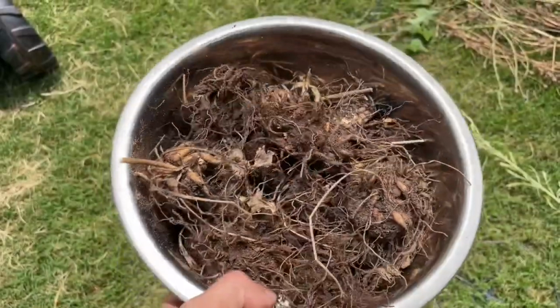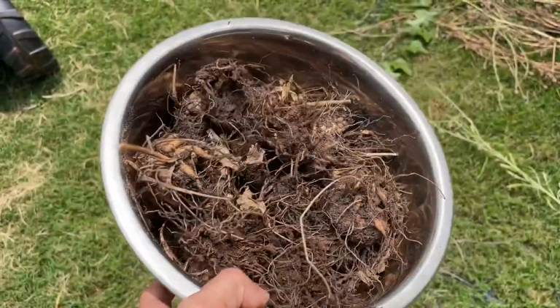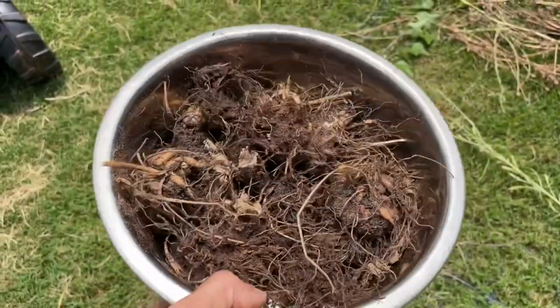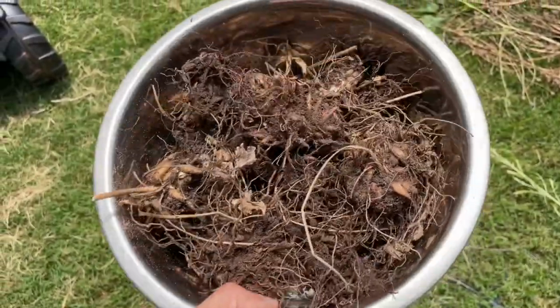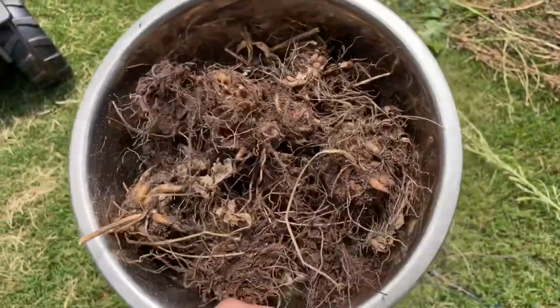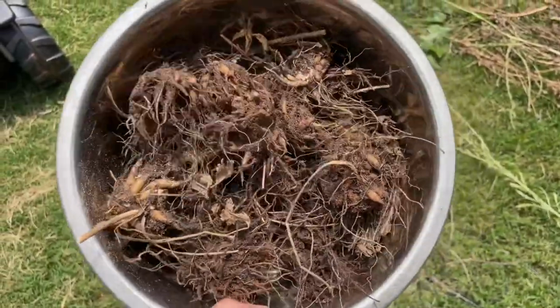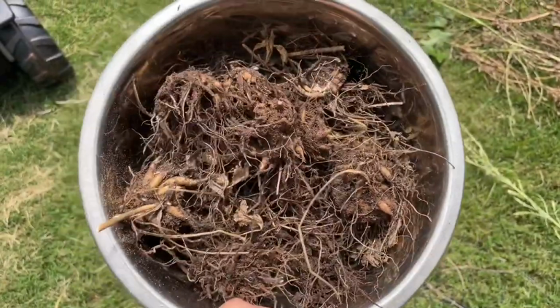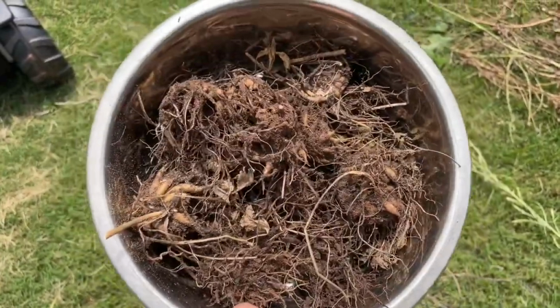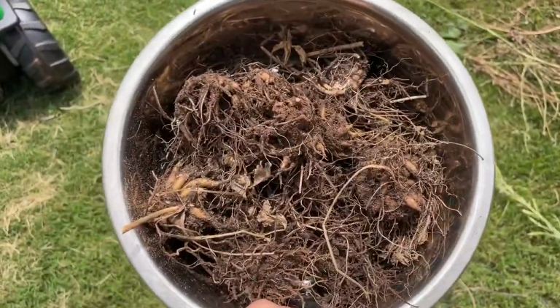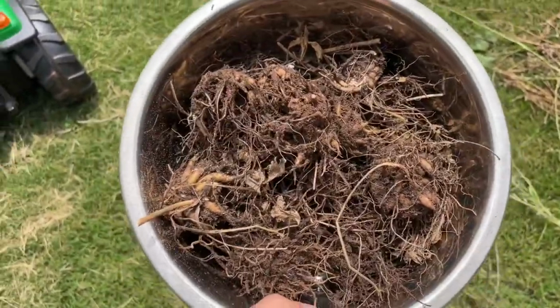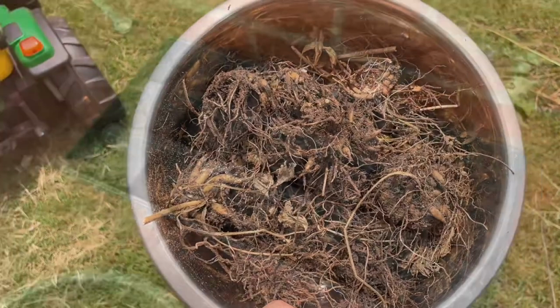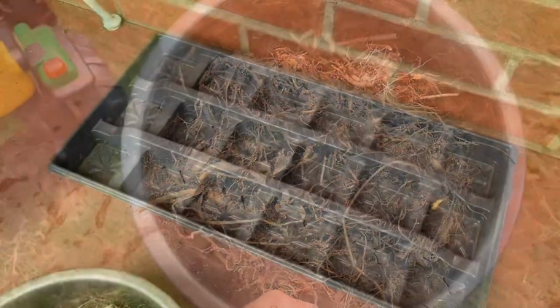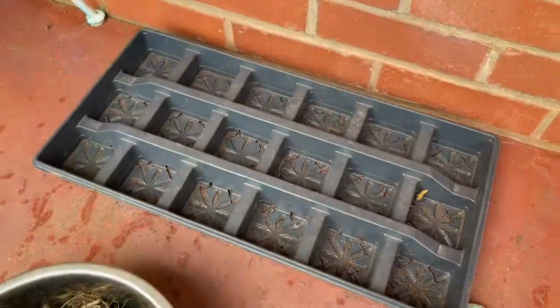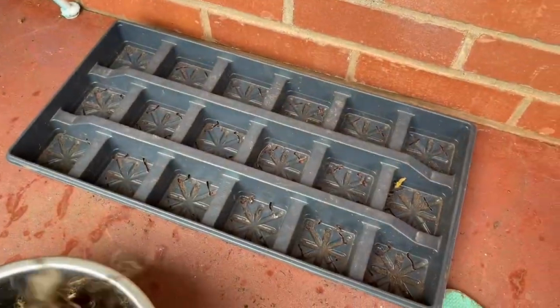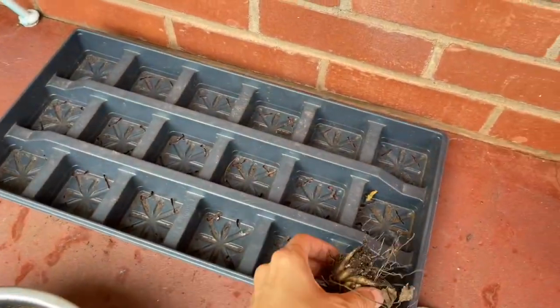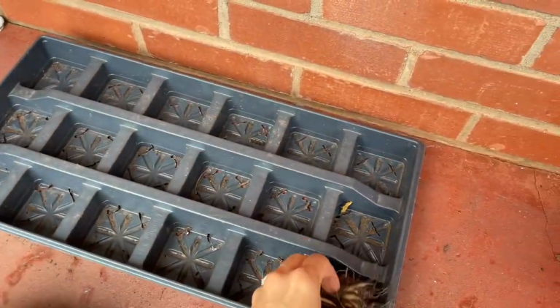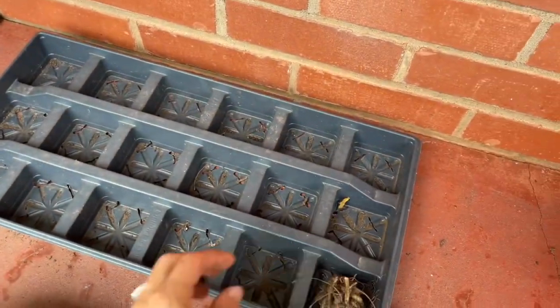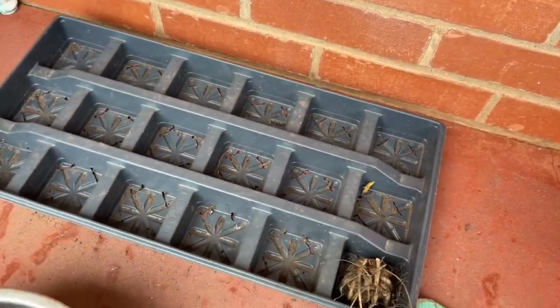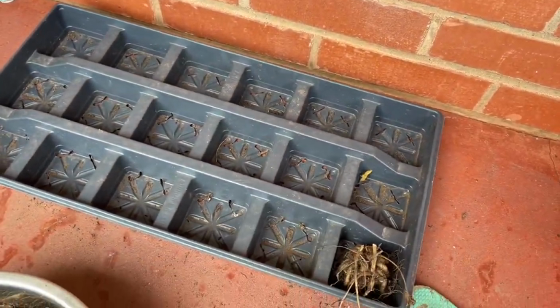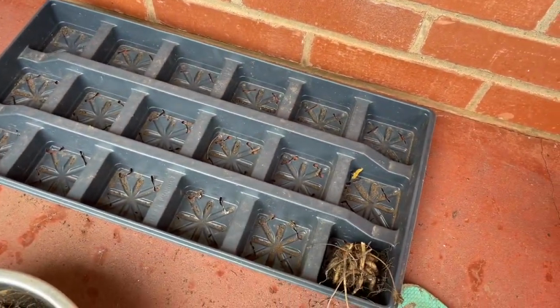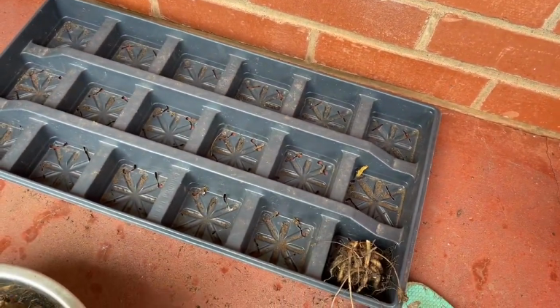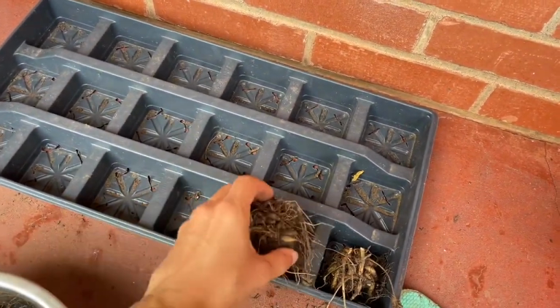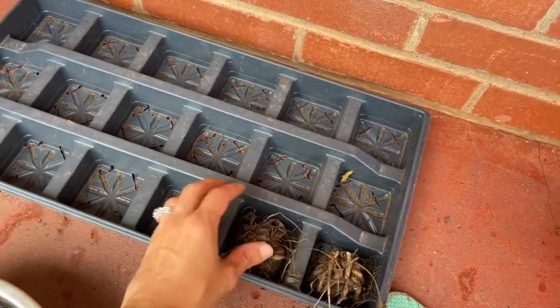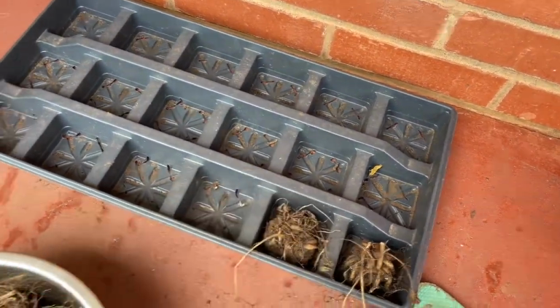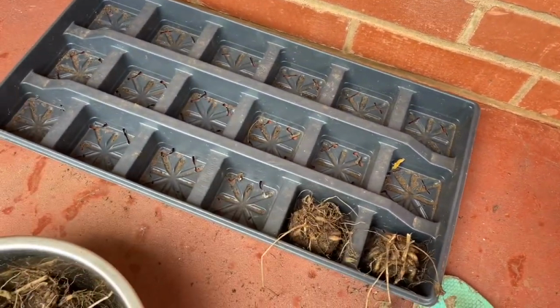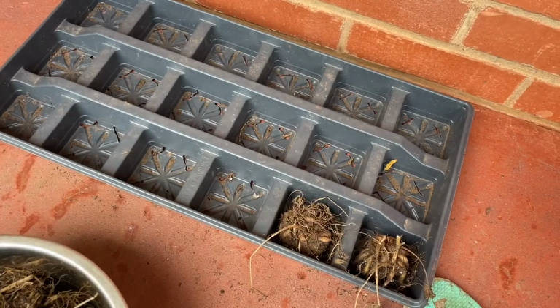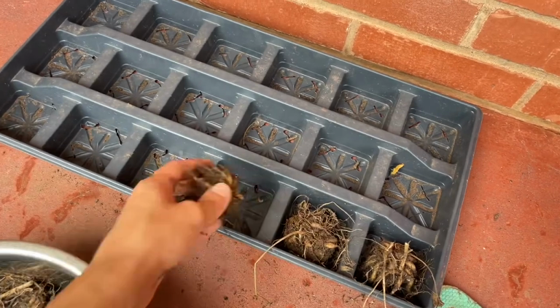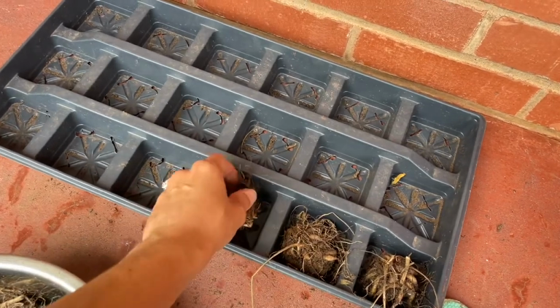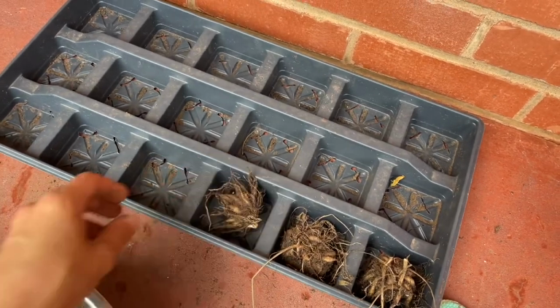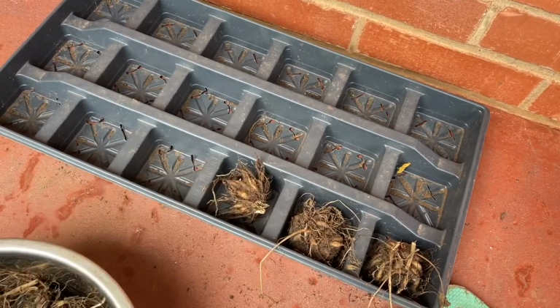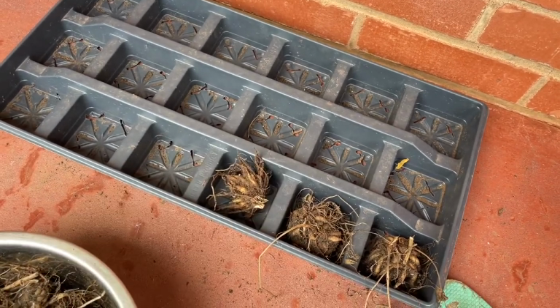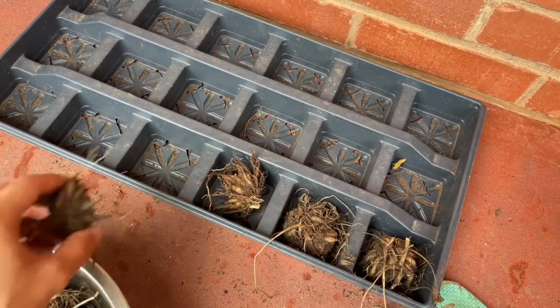Here's all the corms that I harvested, so now let's move on to drying them. What you're going to need for drying them is a nice warm location where they're going to get some airflow in between each other.